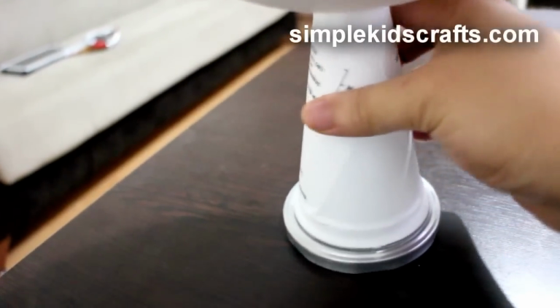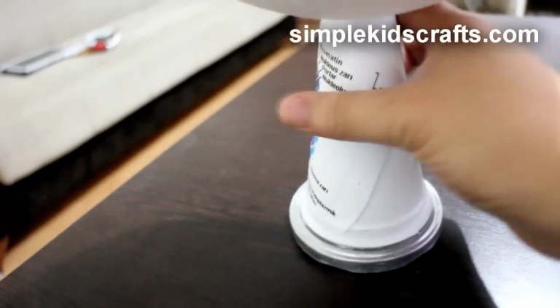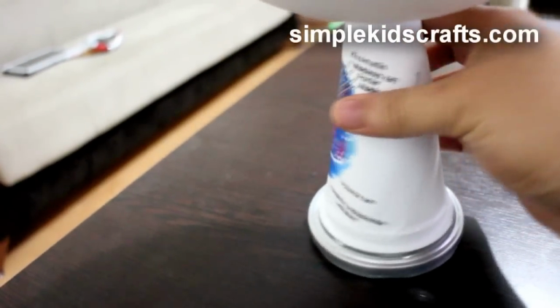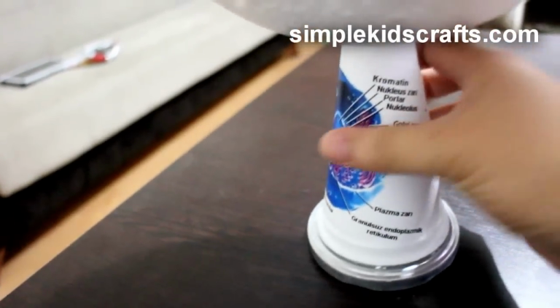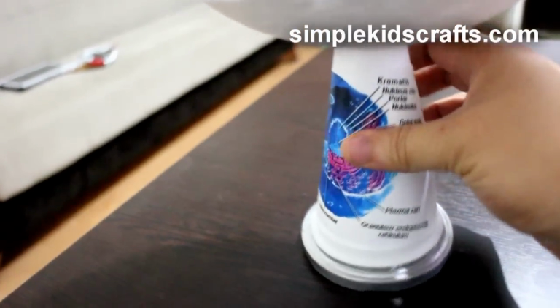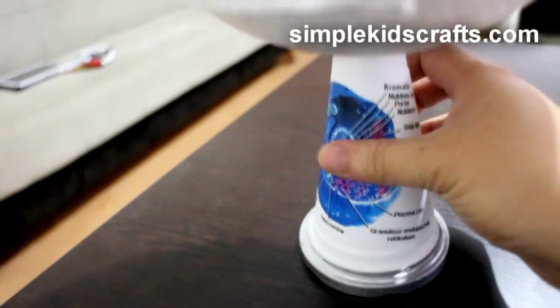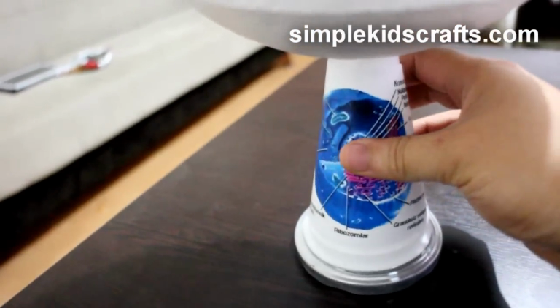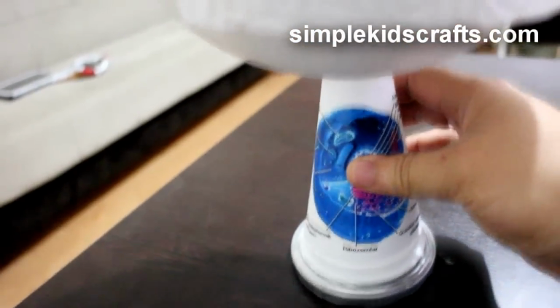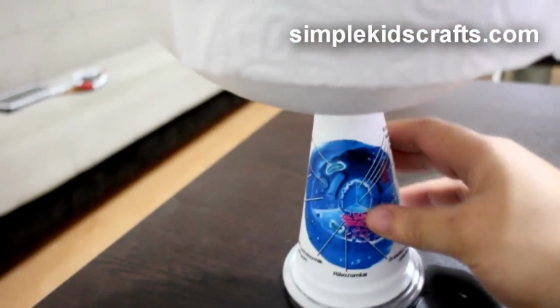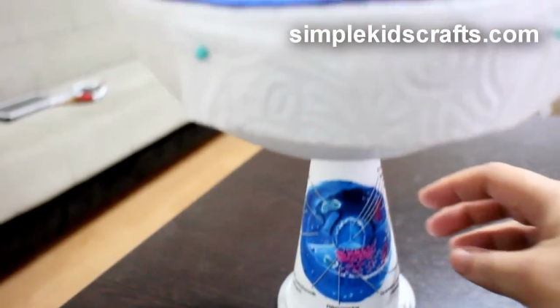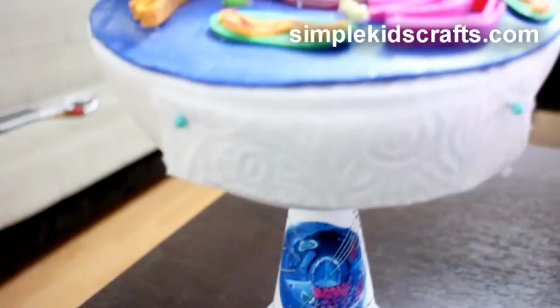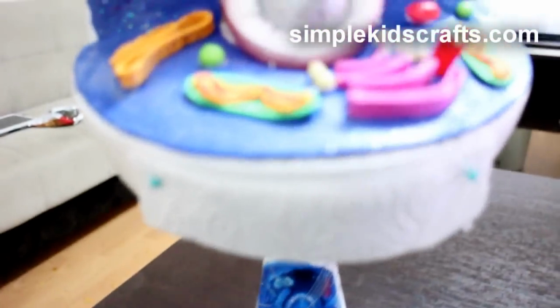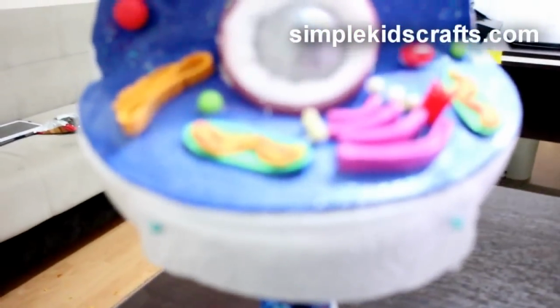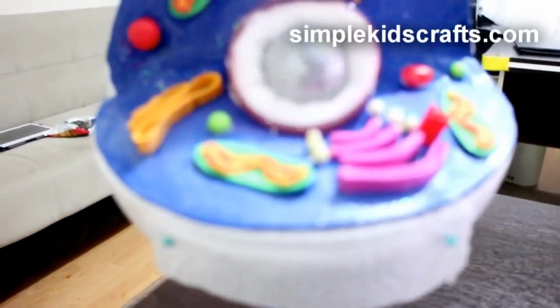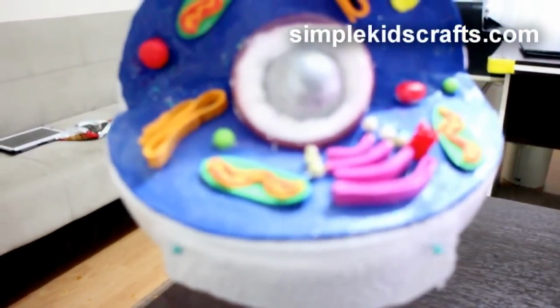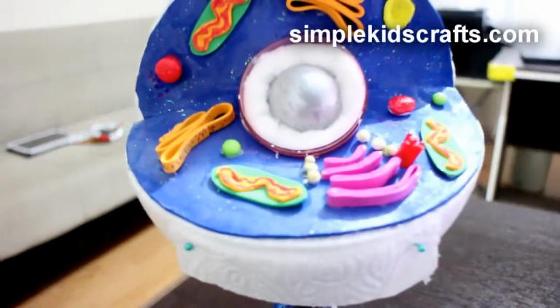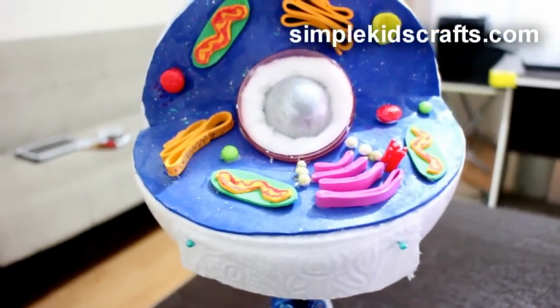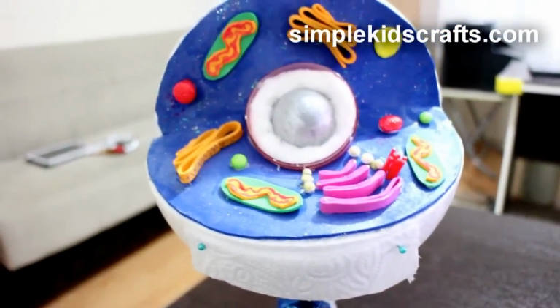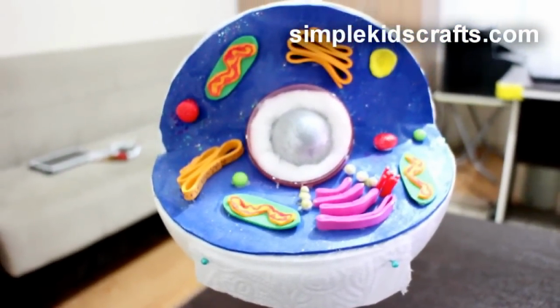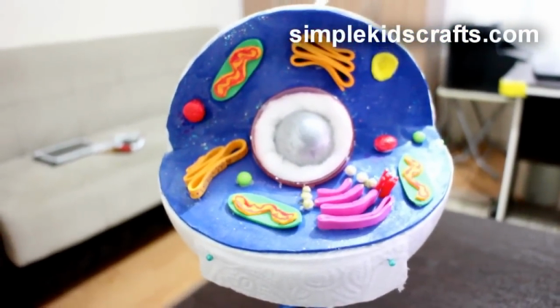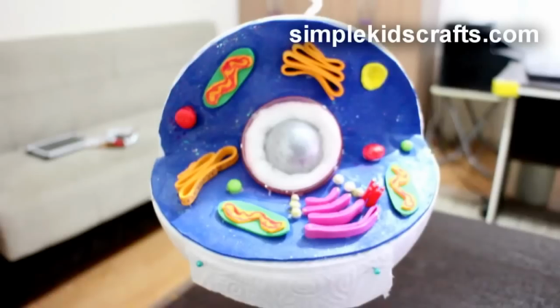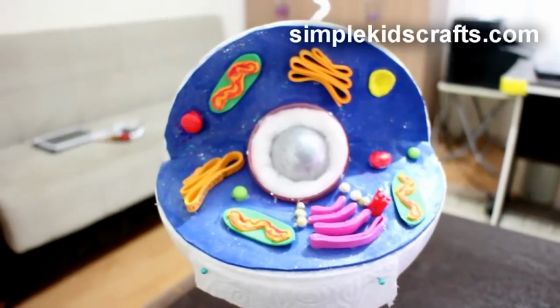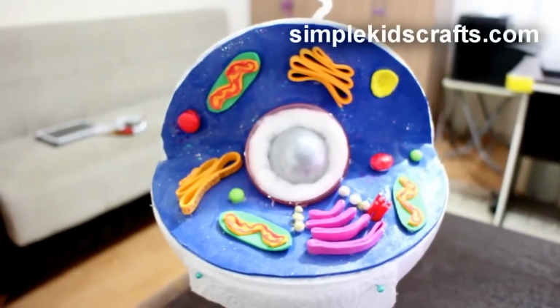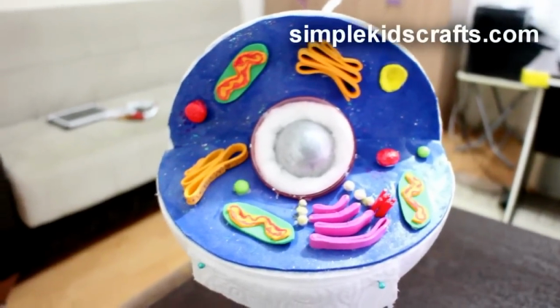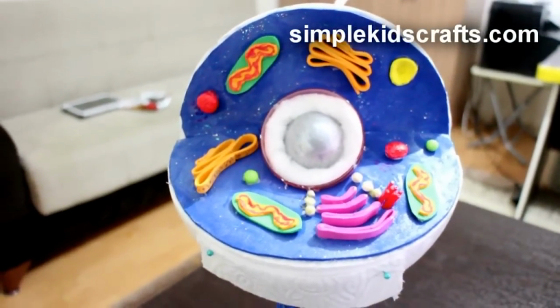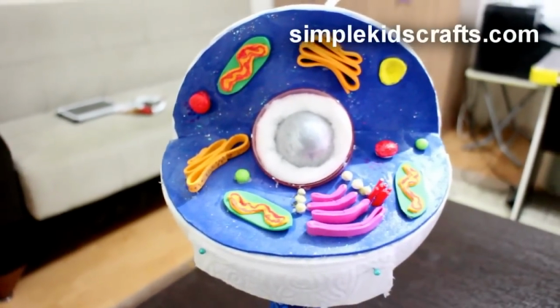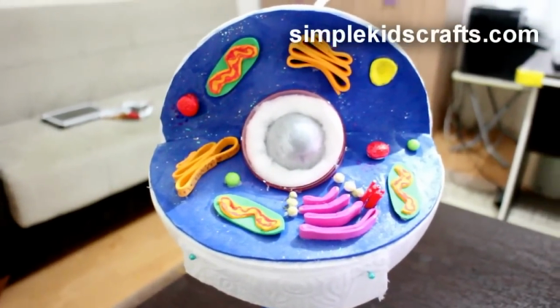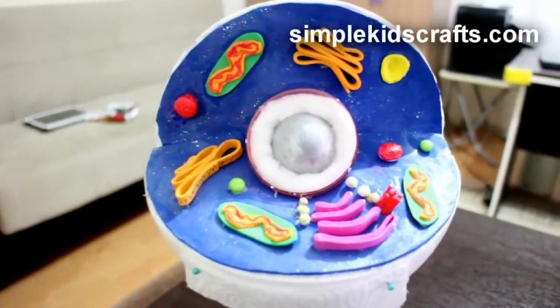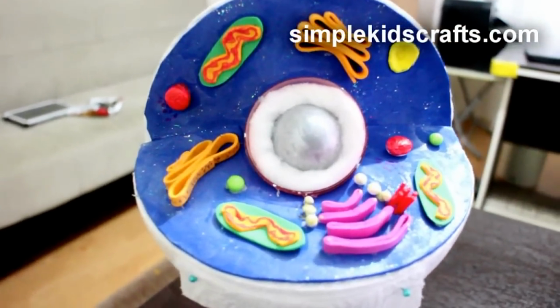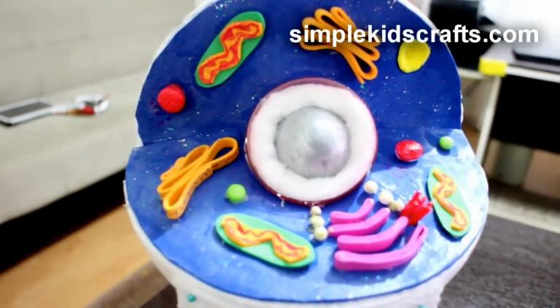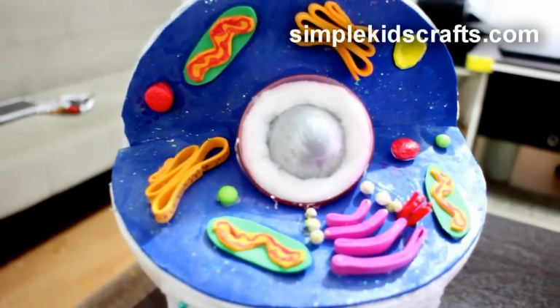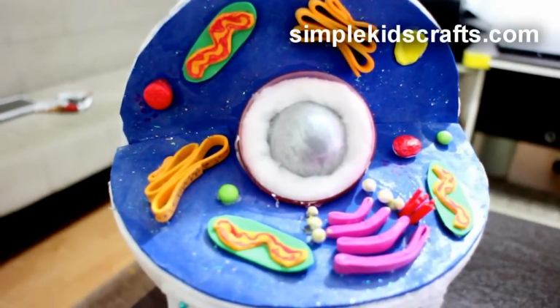So he actually recycled about four elements out of this whole project and I thought it was very creative of him and very cute, and I wanted to share it with you guys.